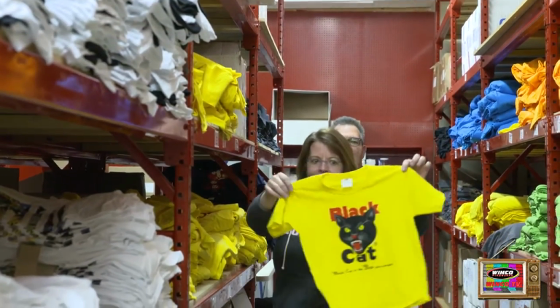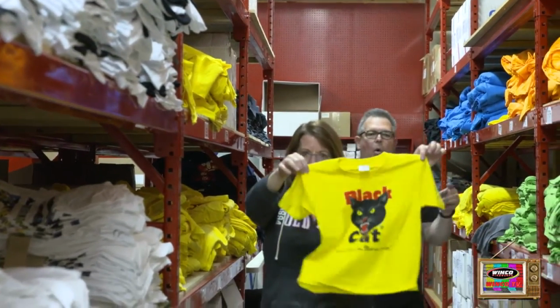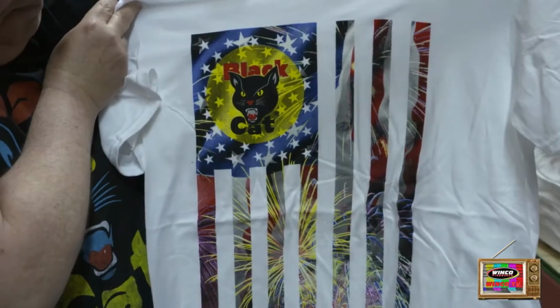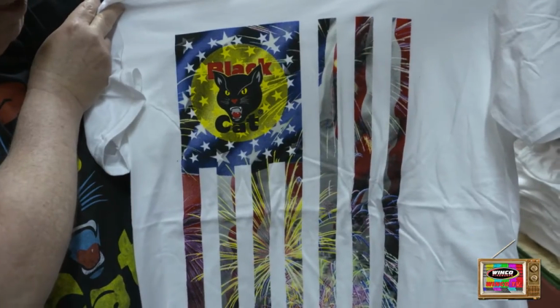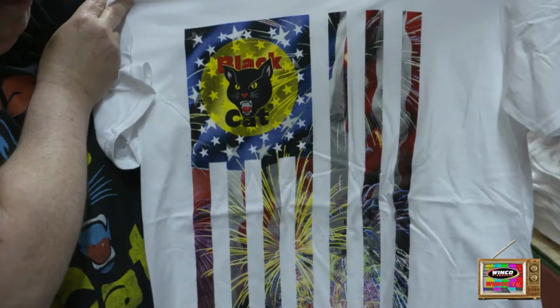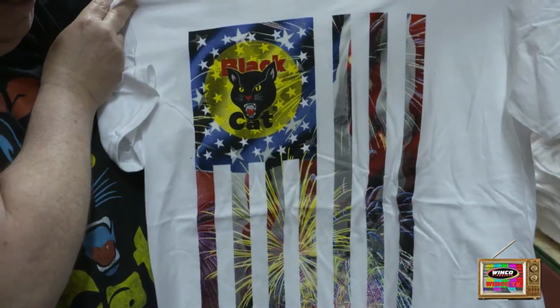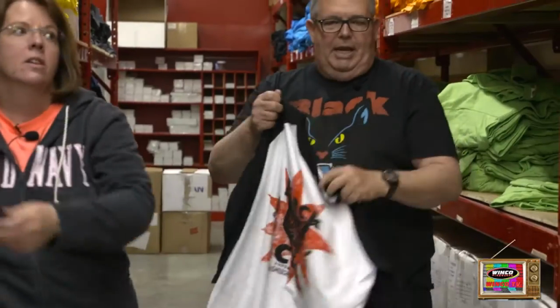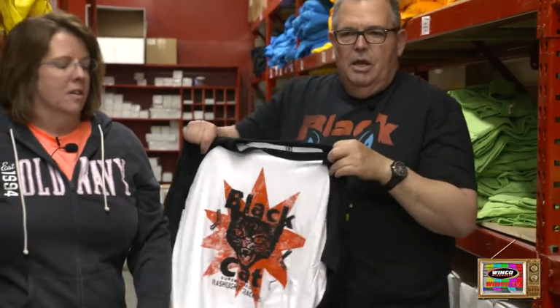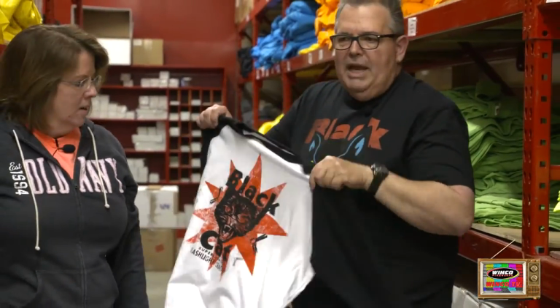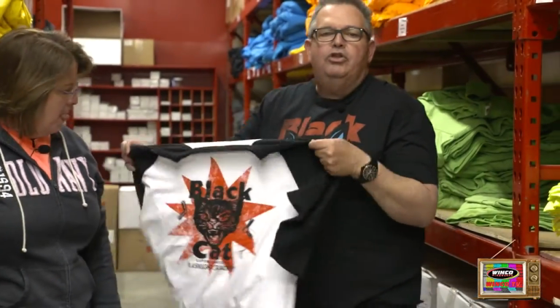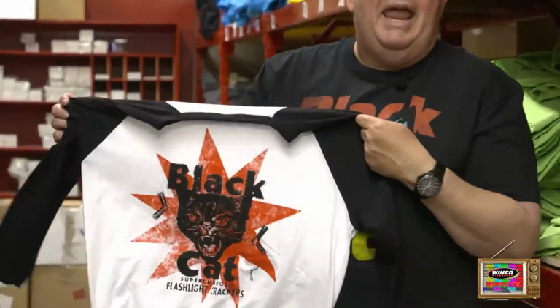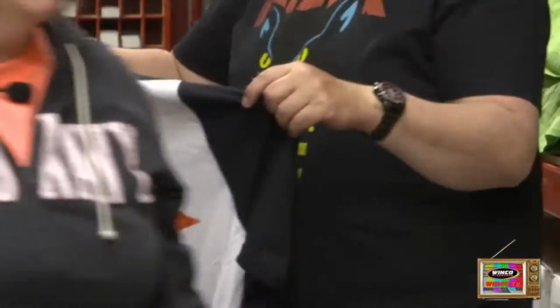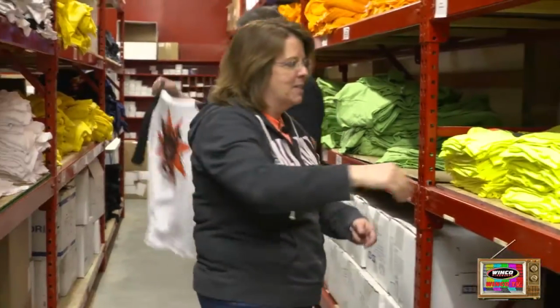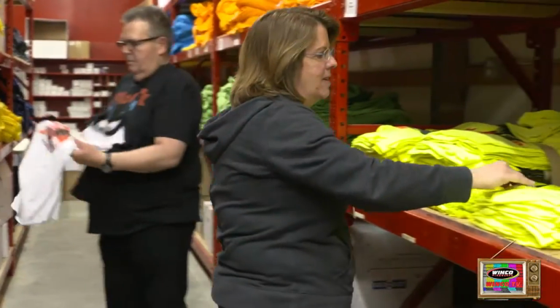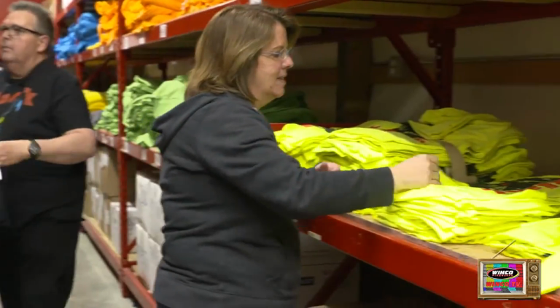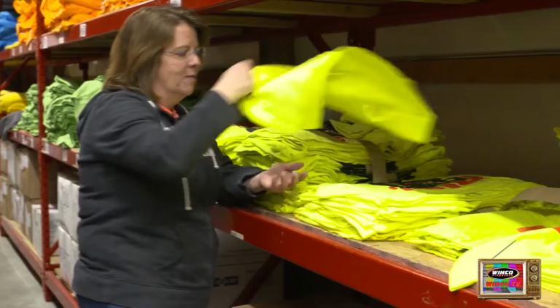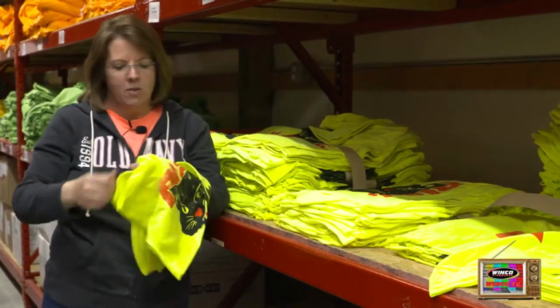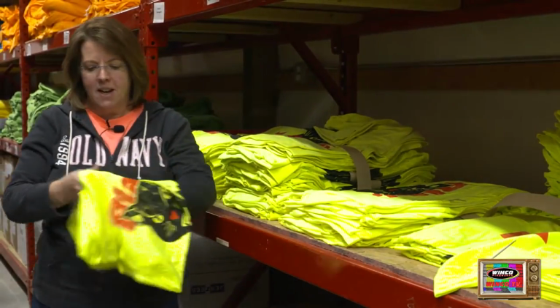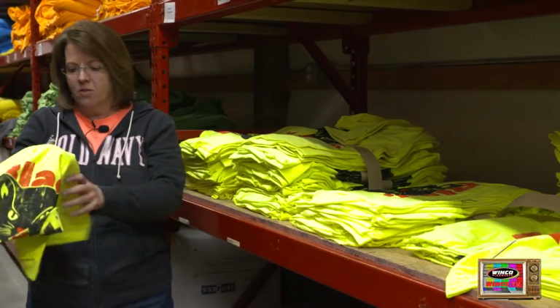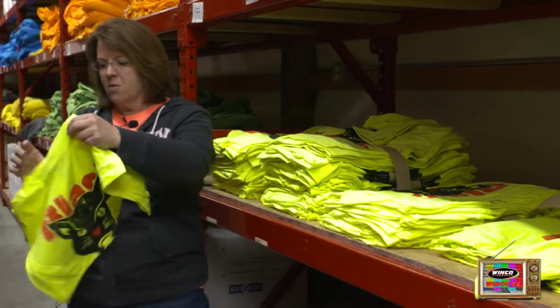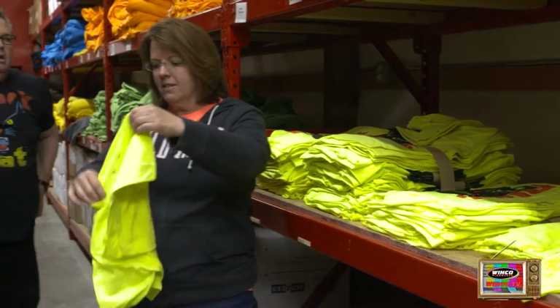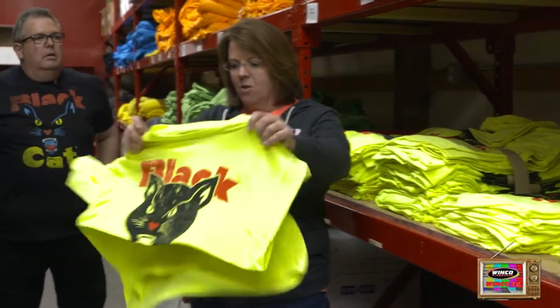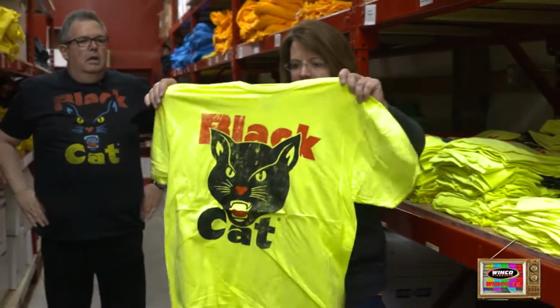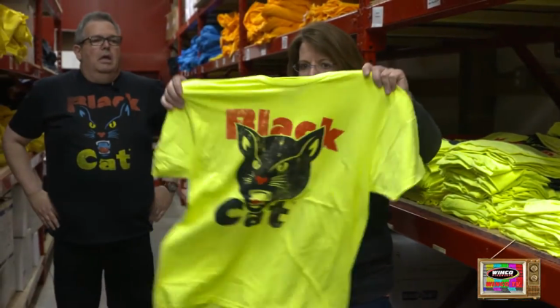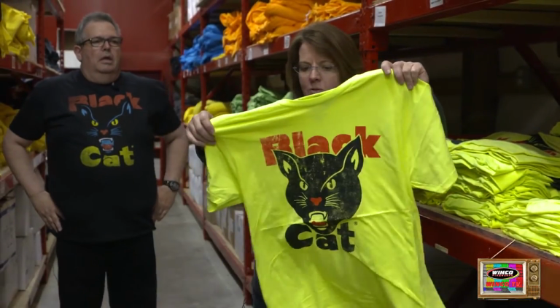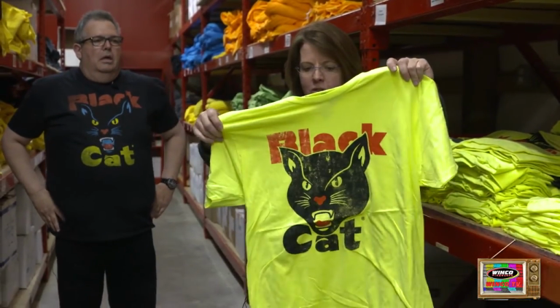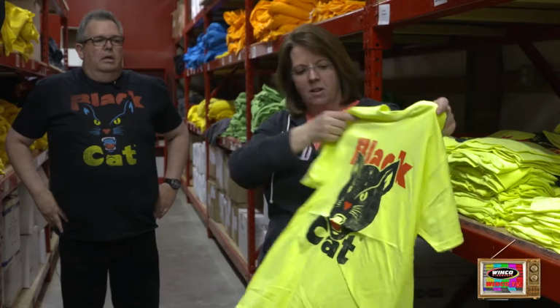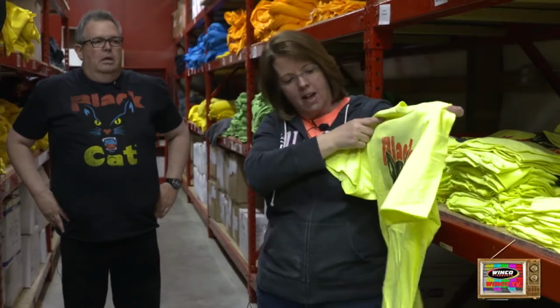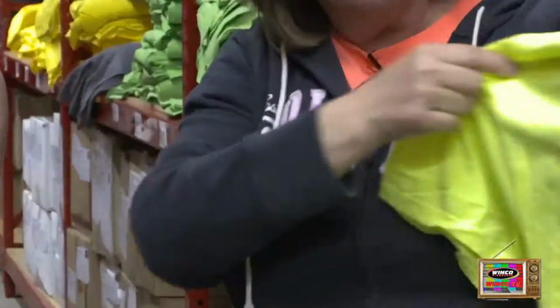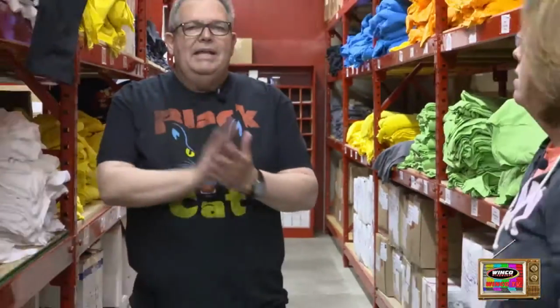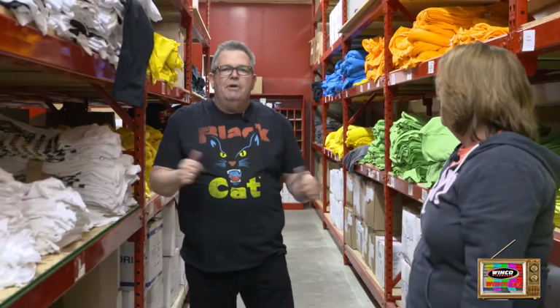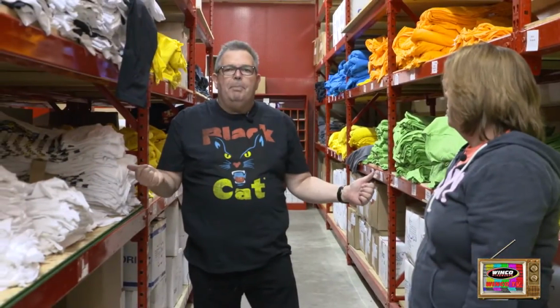Isn't that cute? Flag shirt. The baseball jersey — so we're getting real trendy now. And last but not least, if you want to really stand out in your fireworks tent, wear this neon yellow shirt with the Black Hat logo. That's it for now for the apparel.